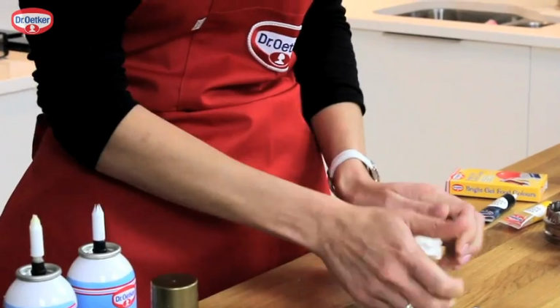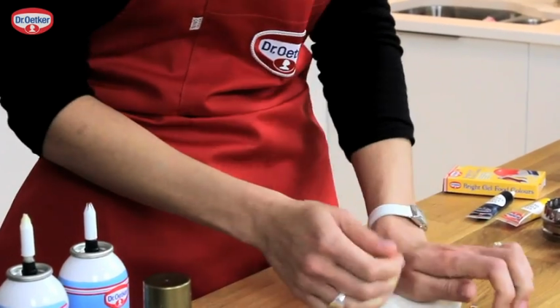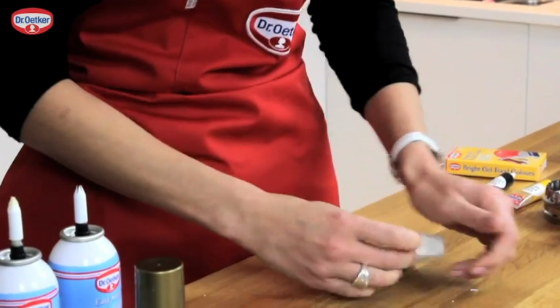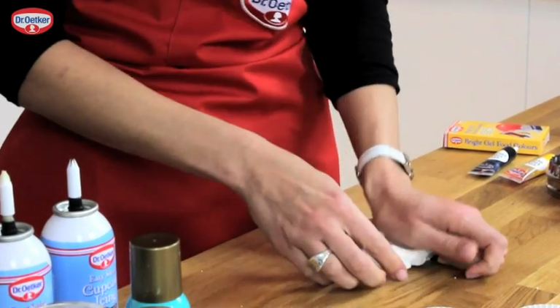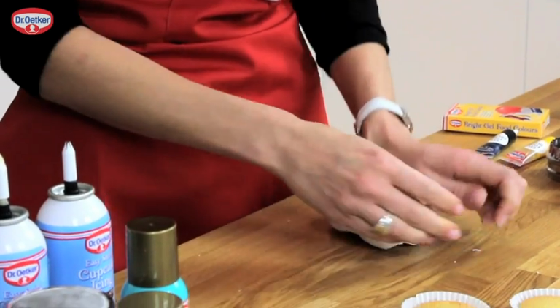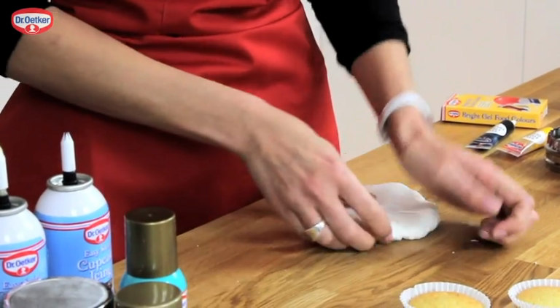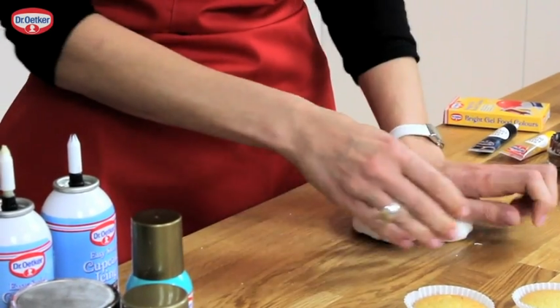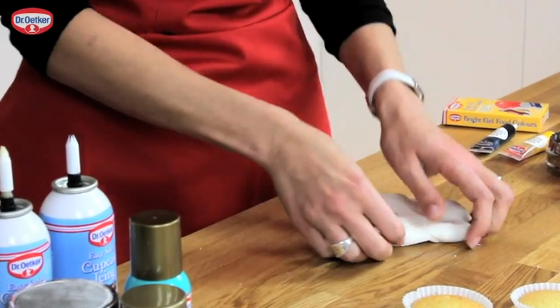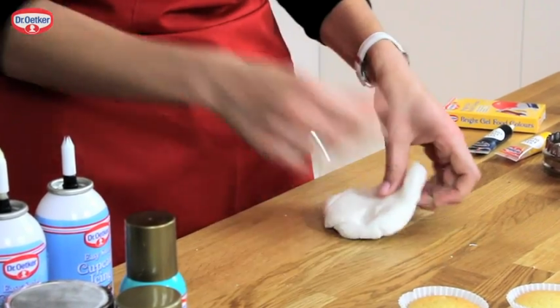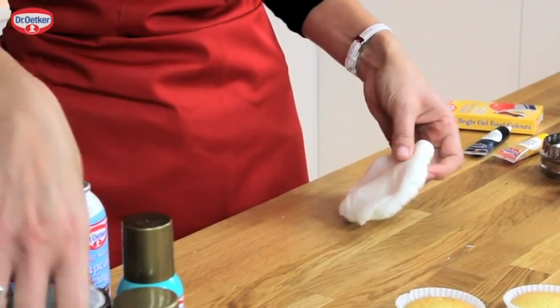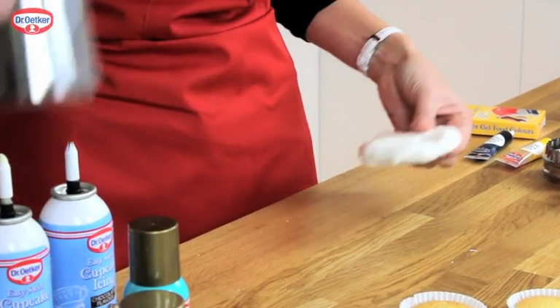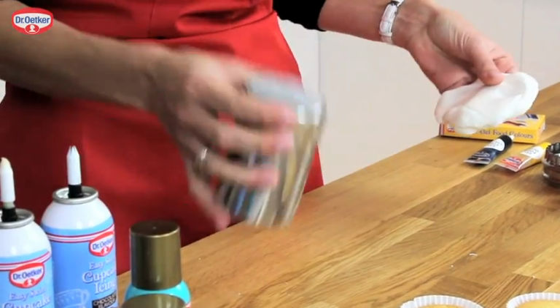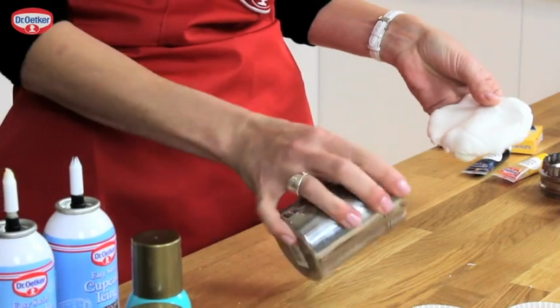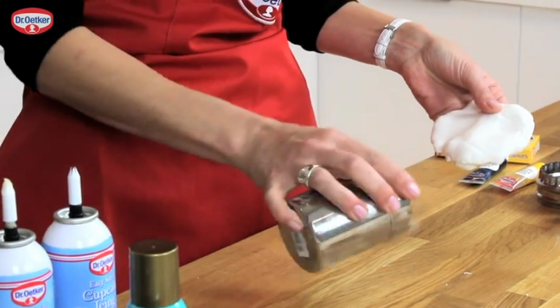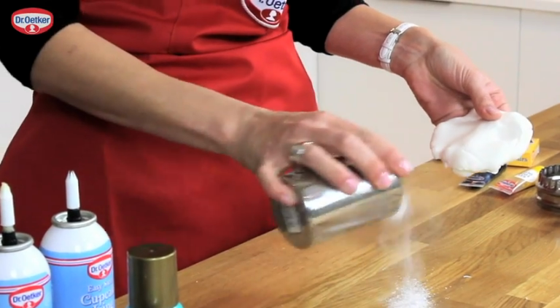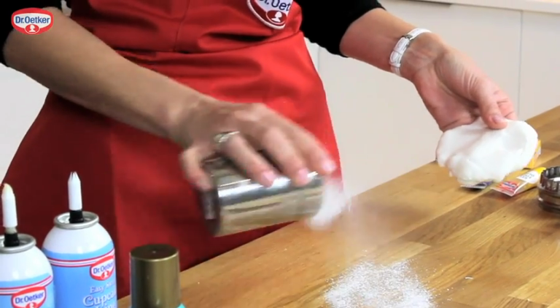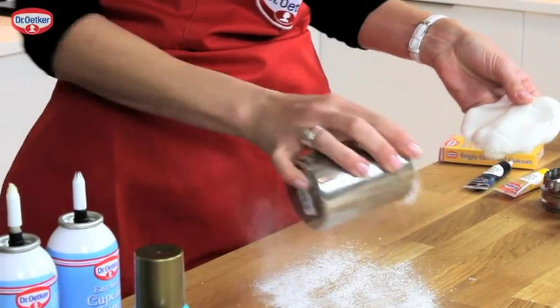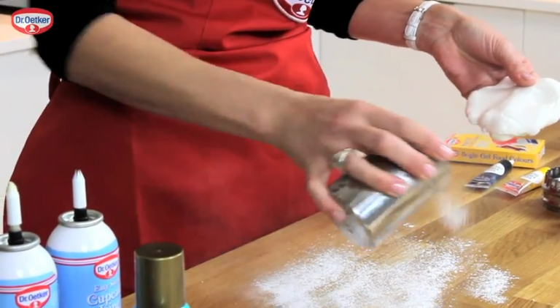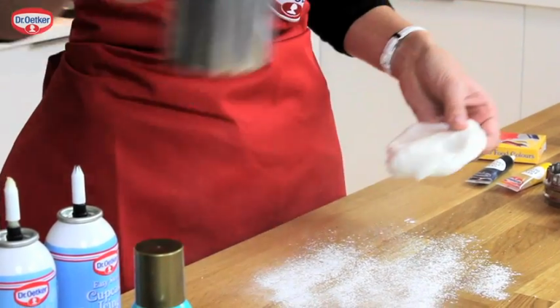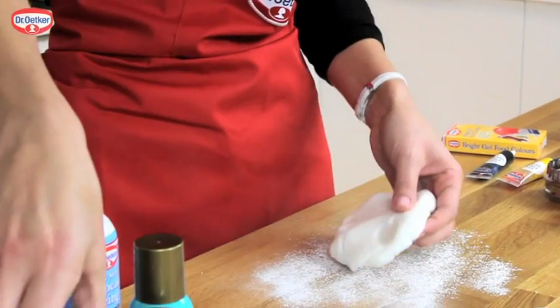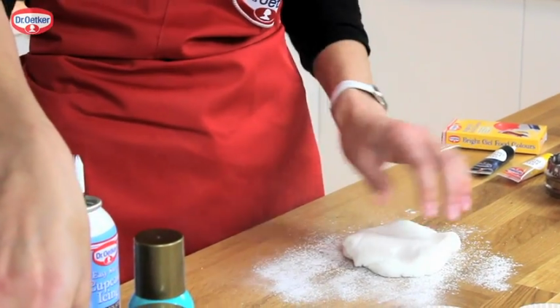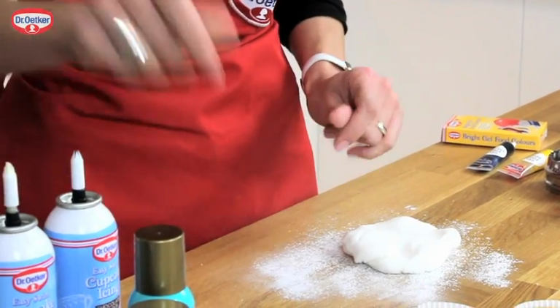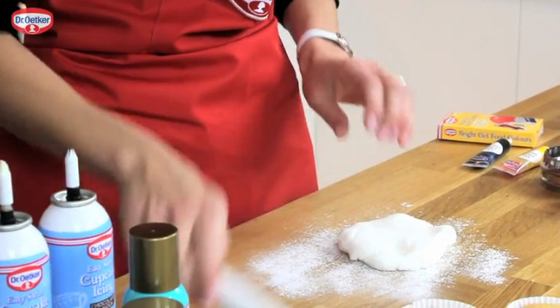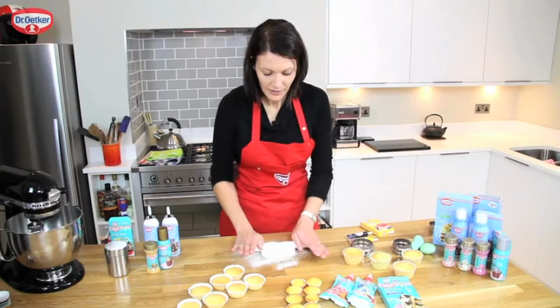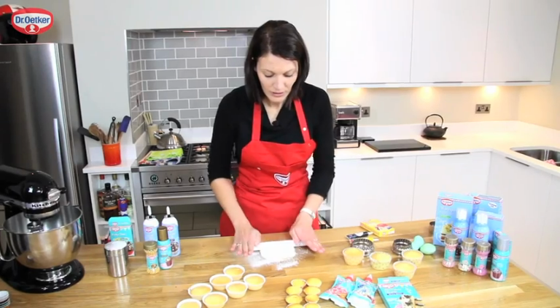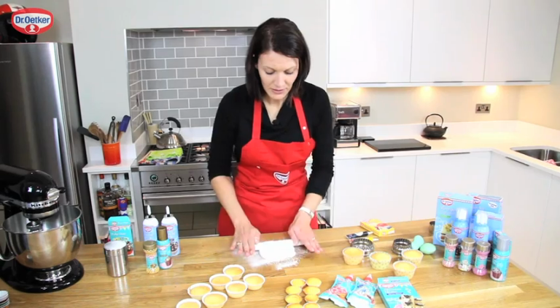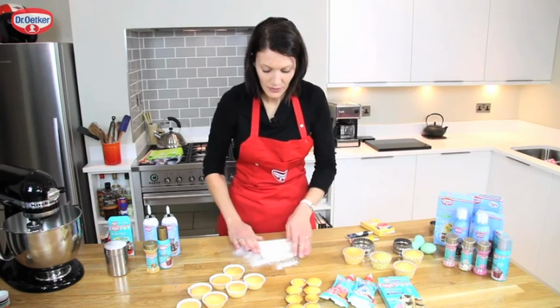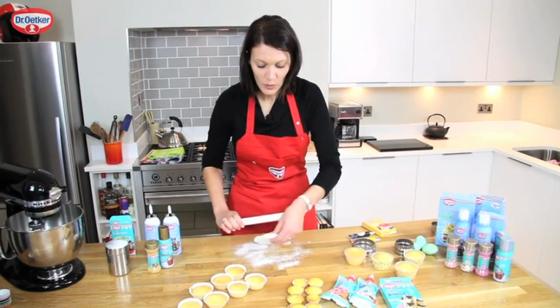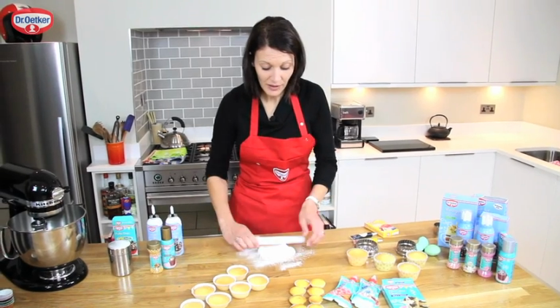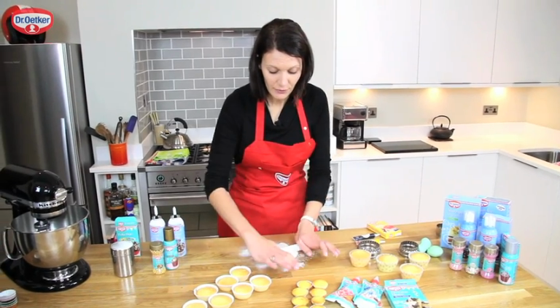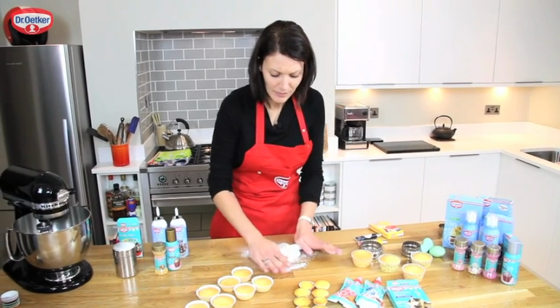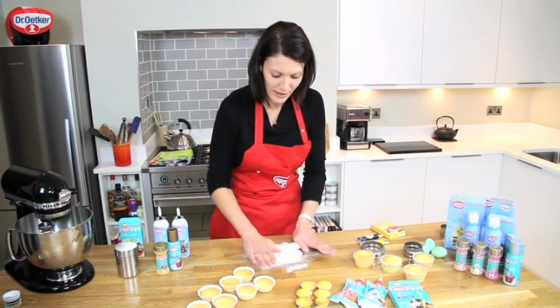To start with we're going to roll out some Regal icing. You need a little icing sugar on your work surface and knead it till it's soft, warmed up and pliable, then roll it out to about a three millimetre thickness.